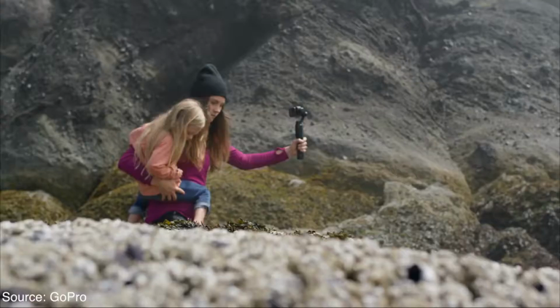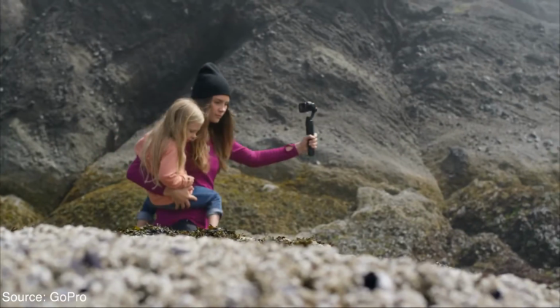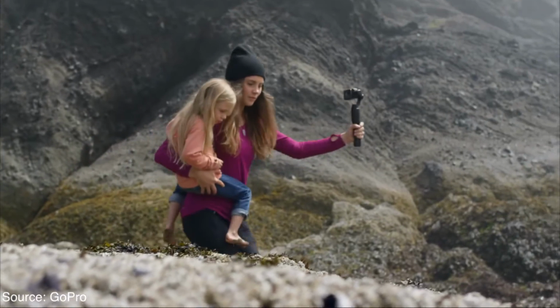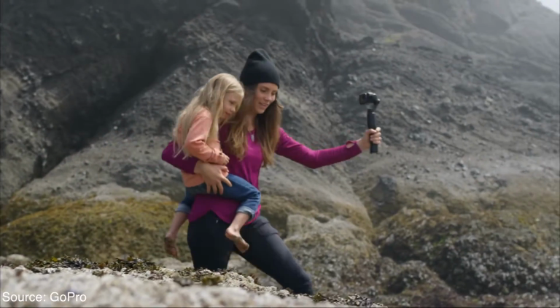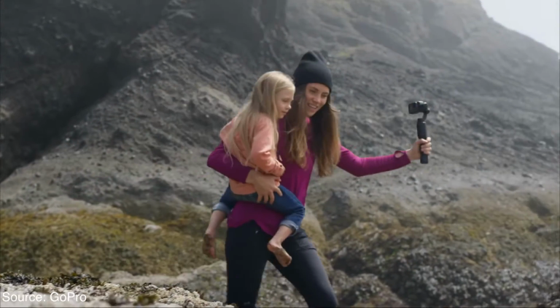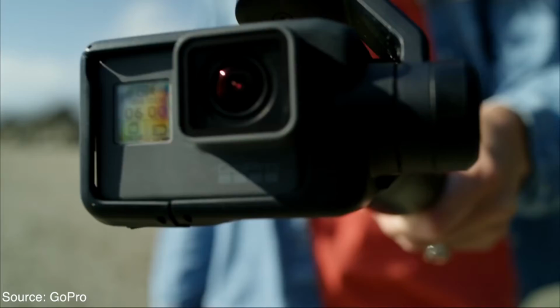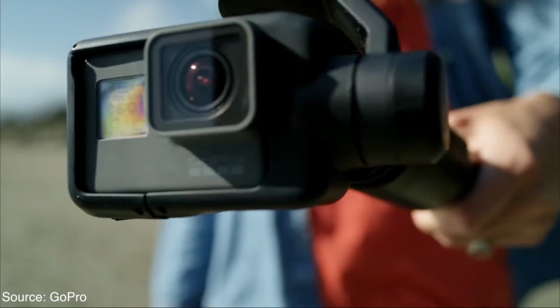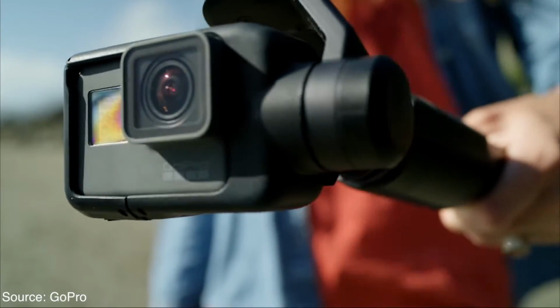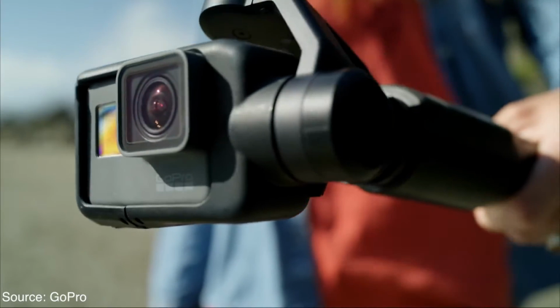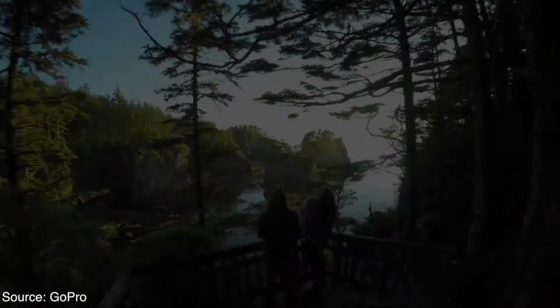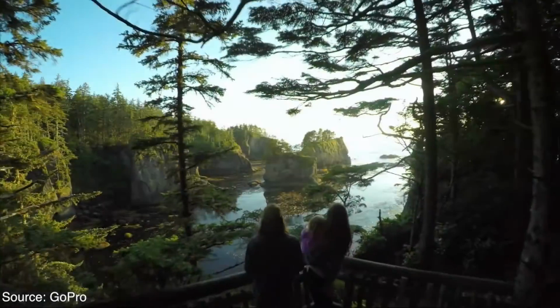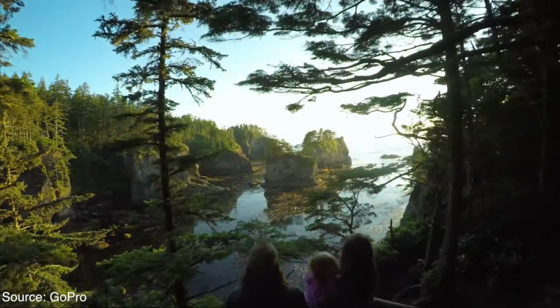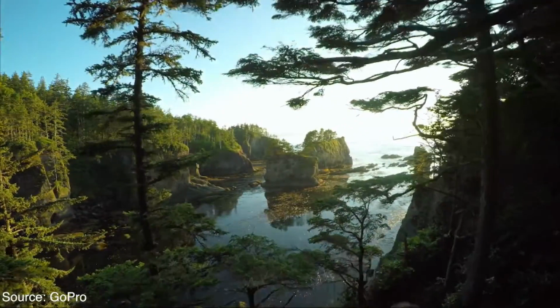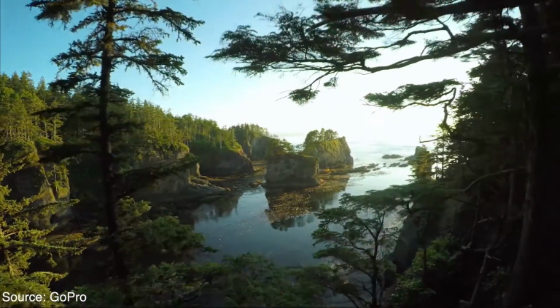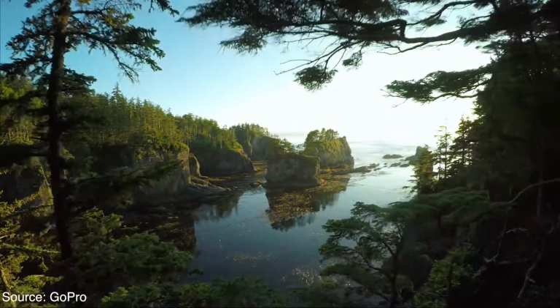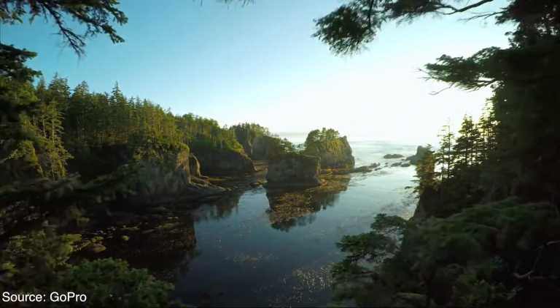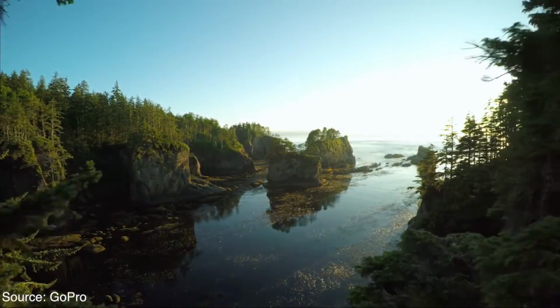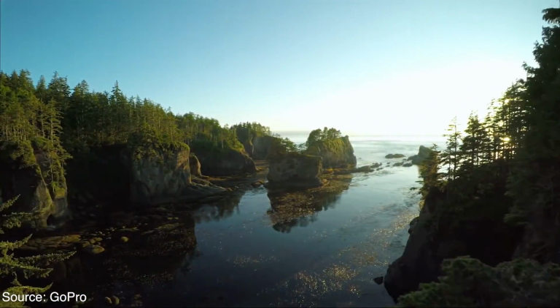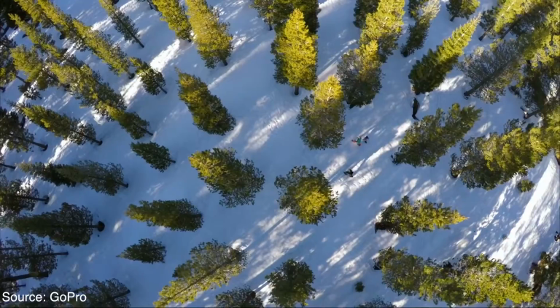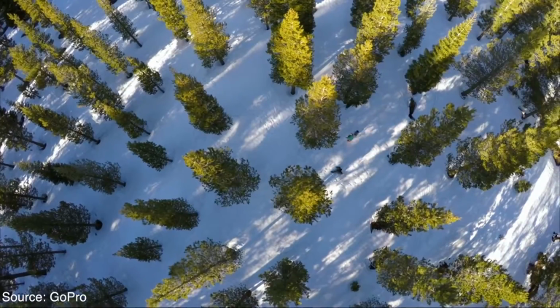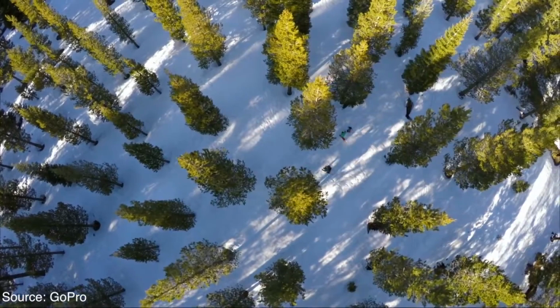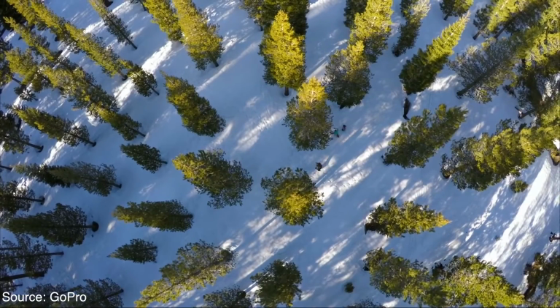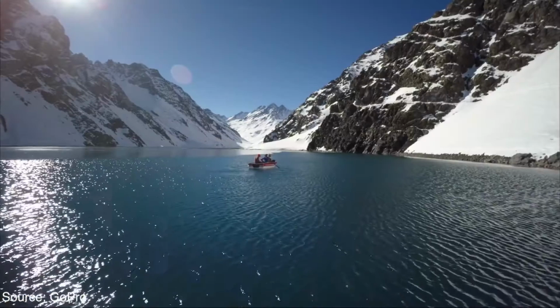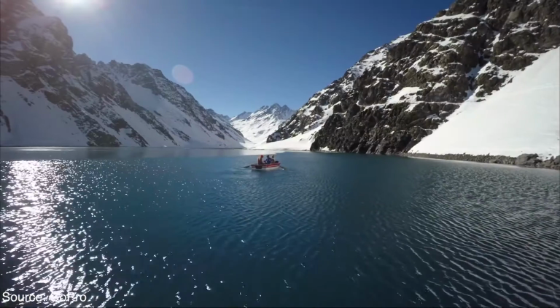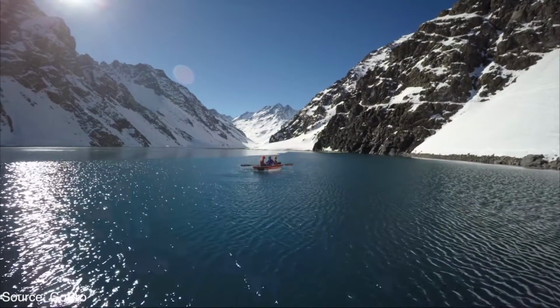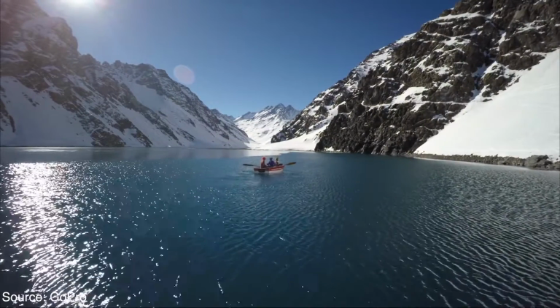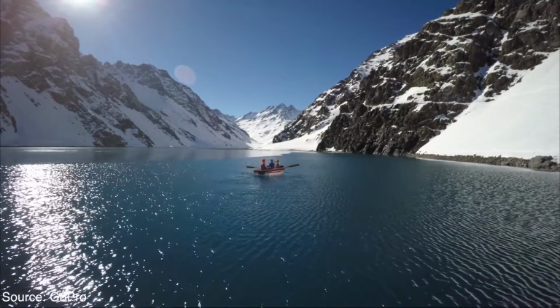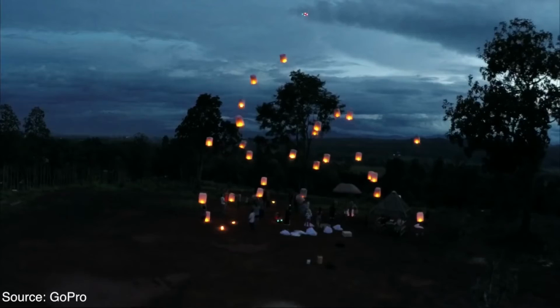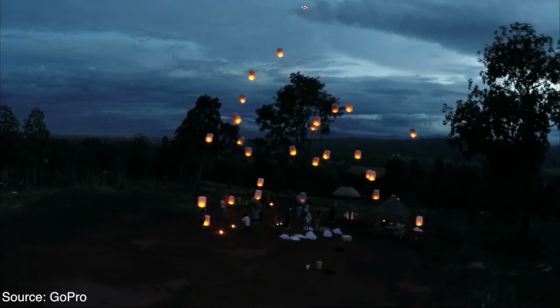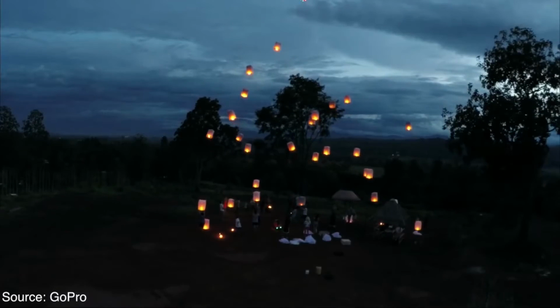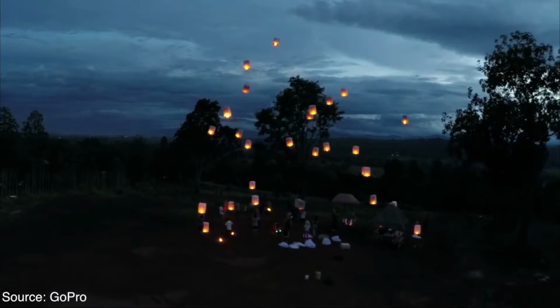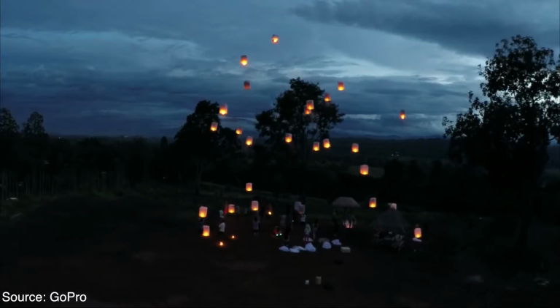Unlike the DJI drones, the Karma has its camera positioned on the front and not slung underneath the drone. GoPro says this will help eliminate the rotor fans which can crop up your shots if you are flying a DJI drone forward at full tilt, which is really annoying.